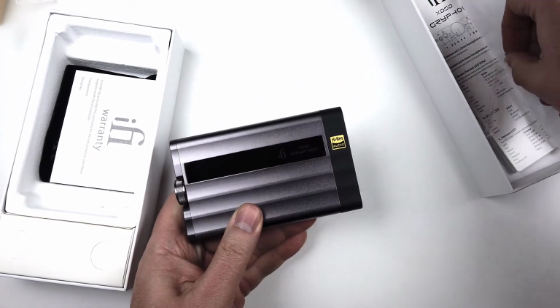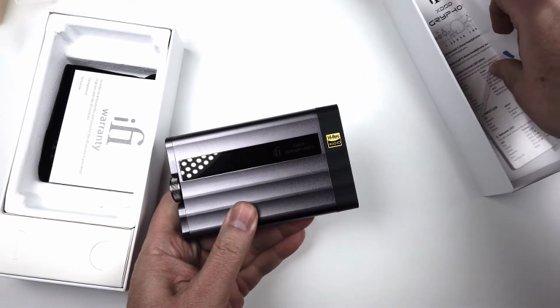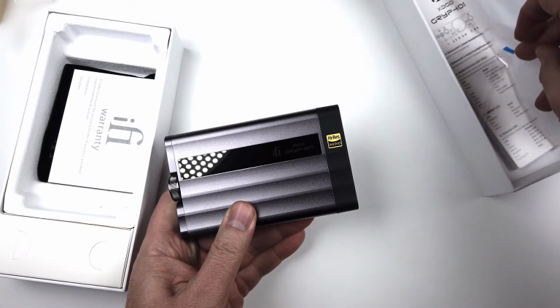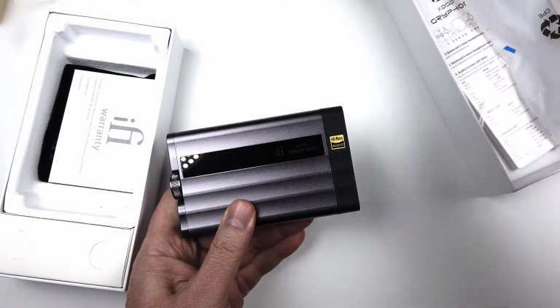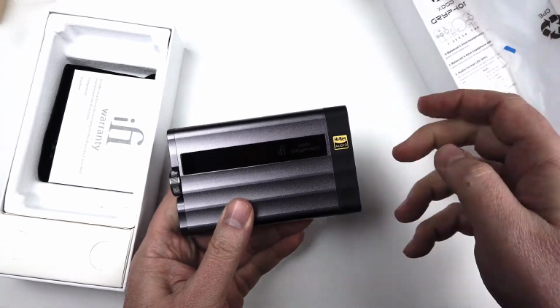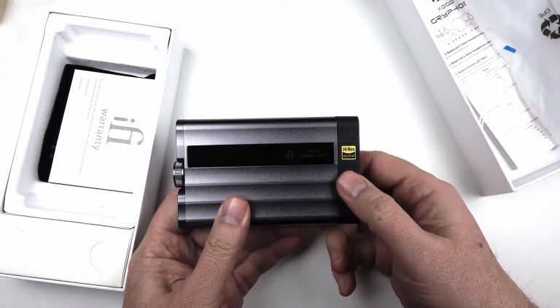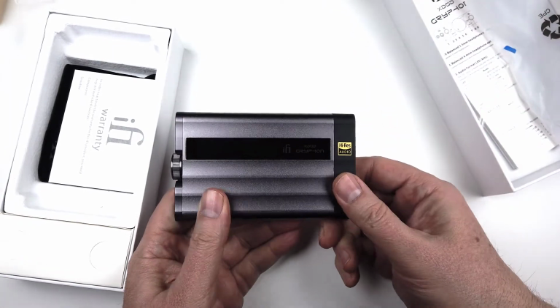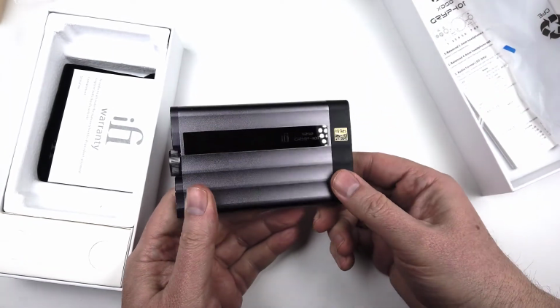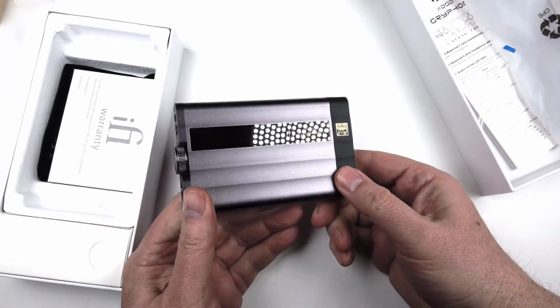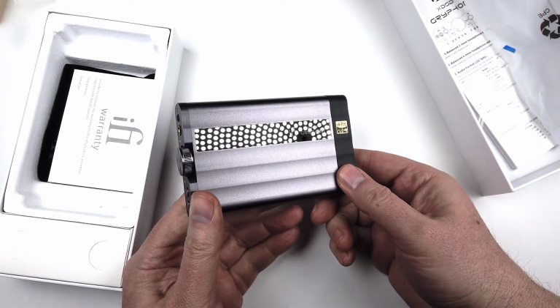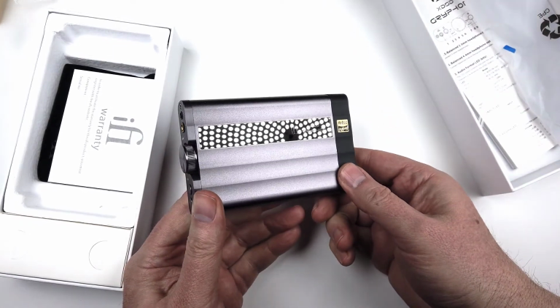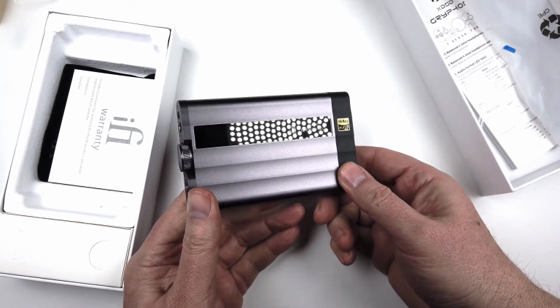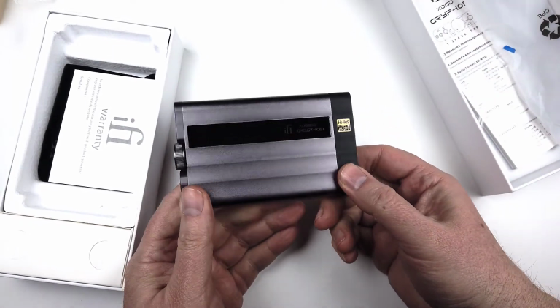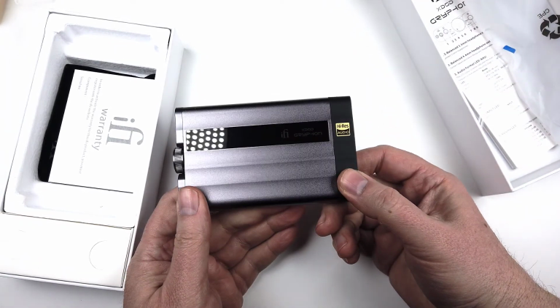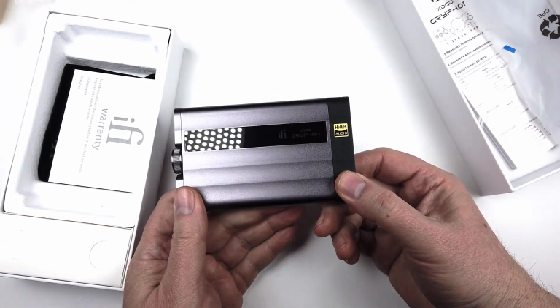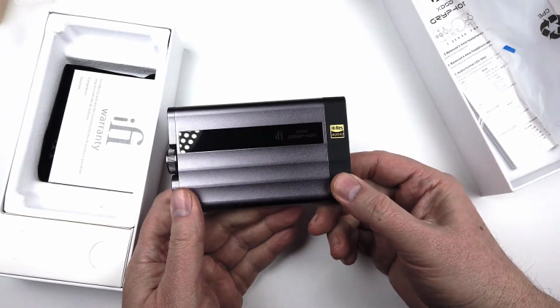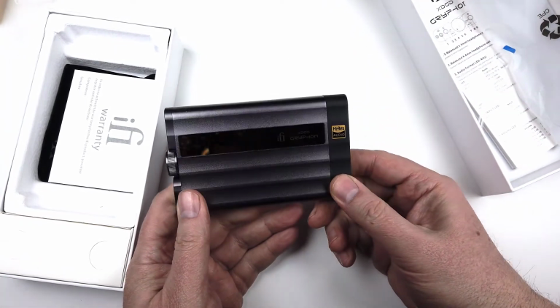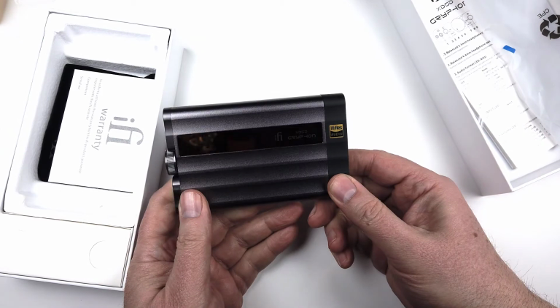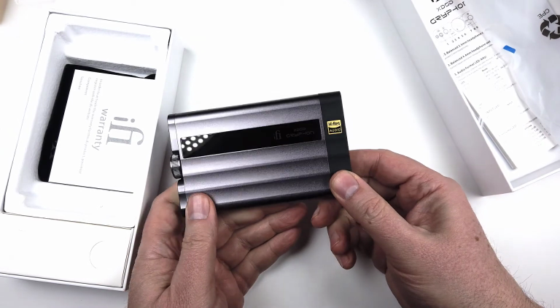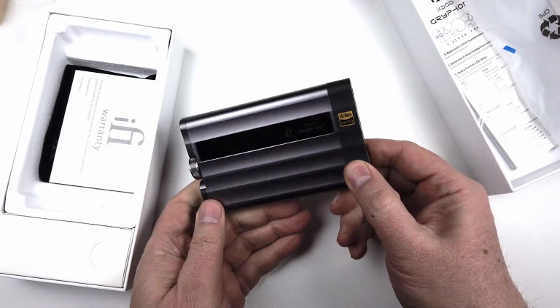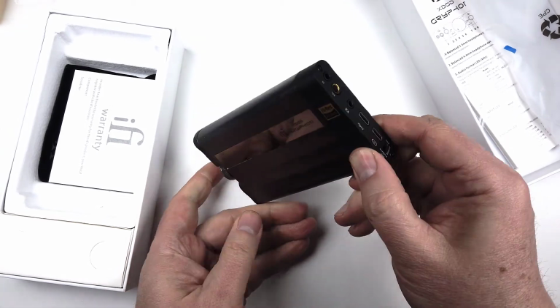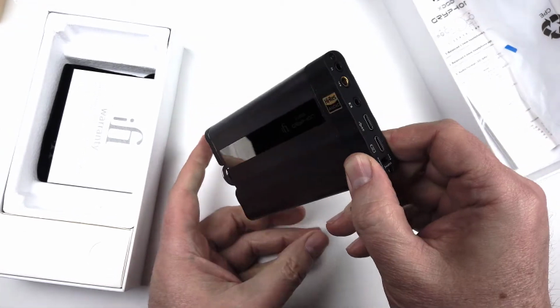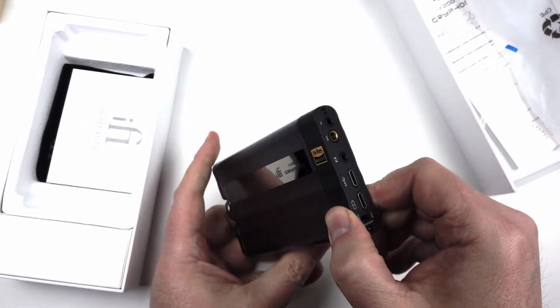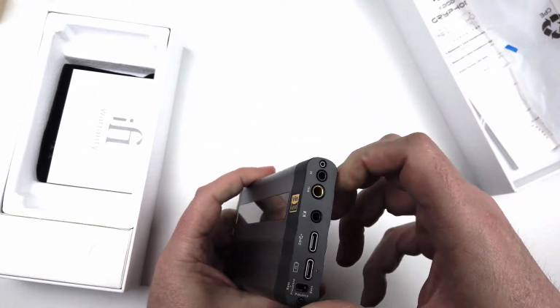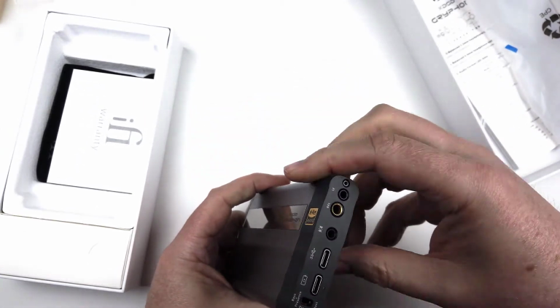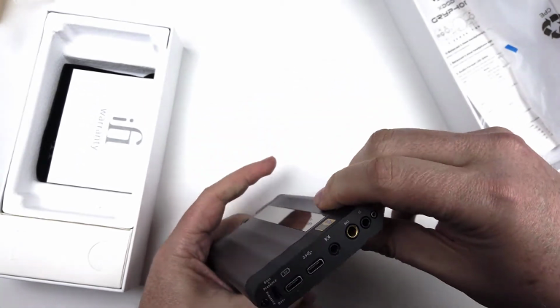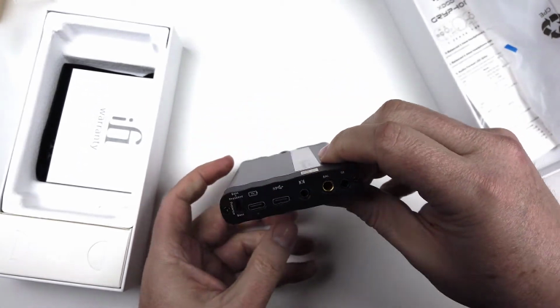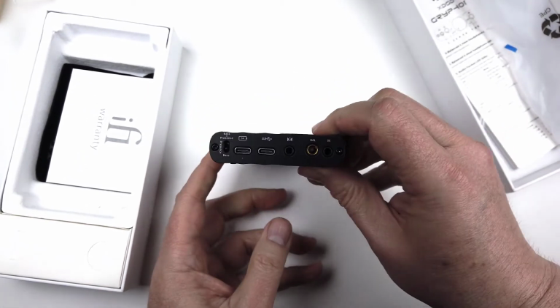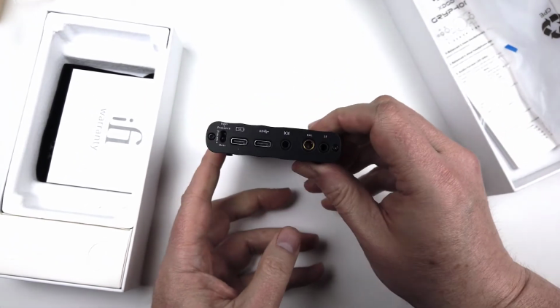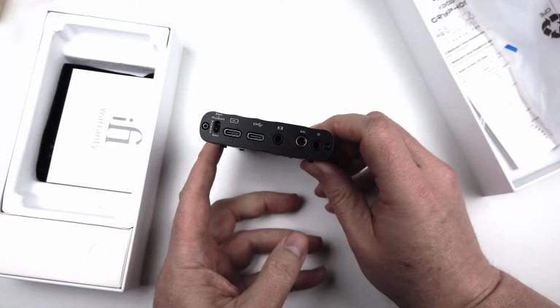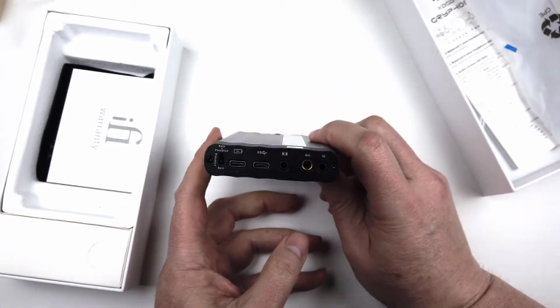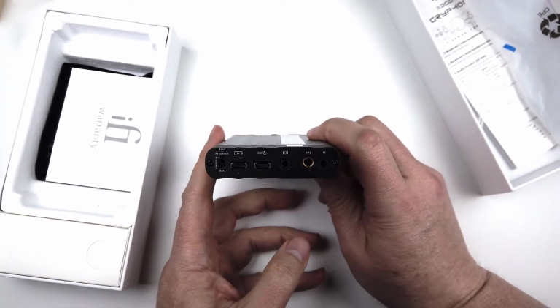It also has the iFi Audio X-Space, X-Space 2 and IEMatch, which is really cool. So you can adjust how you want to configure your listening experience.